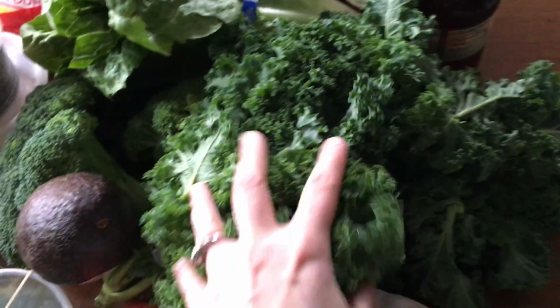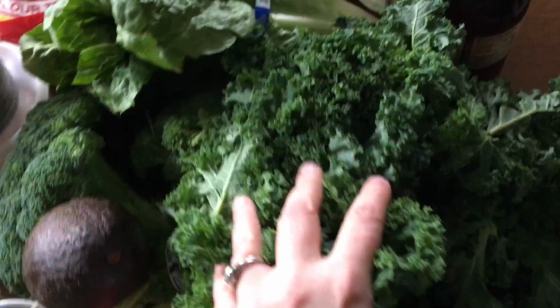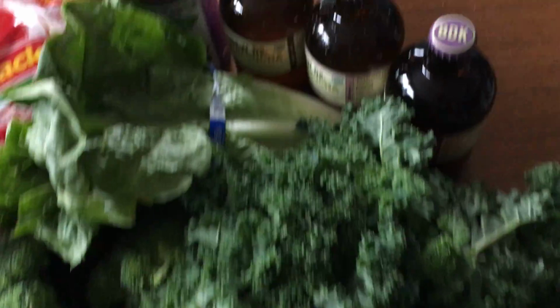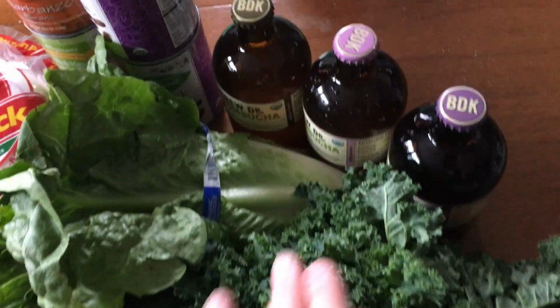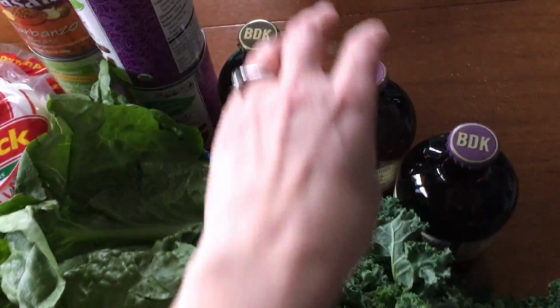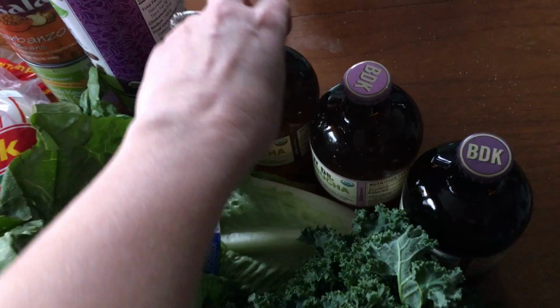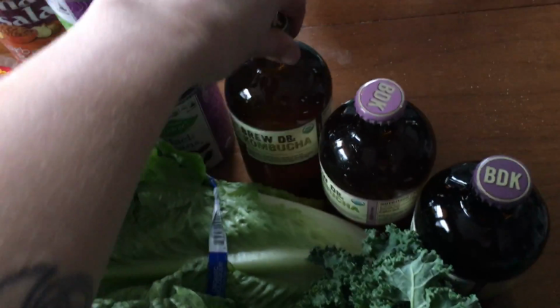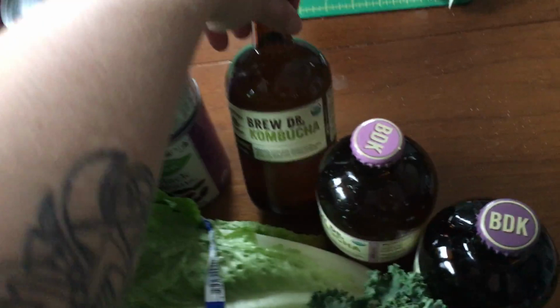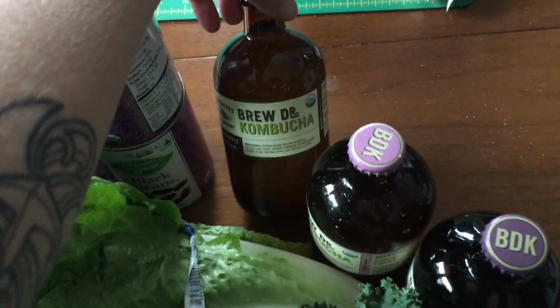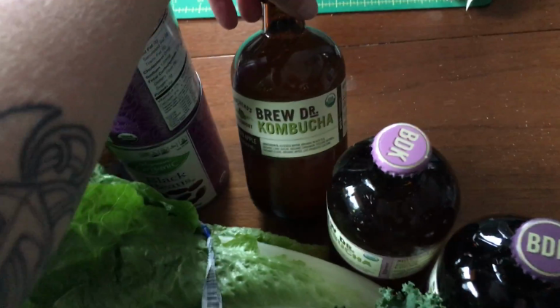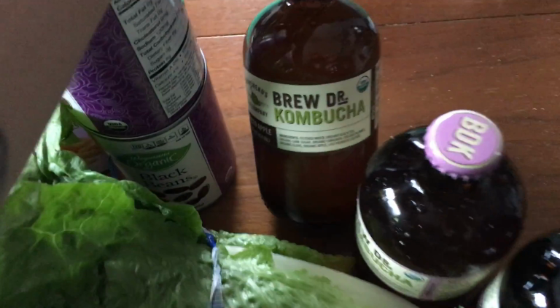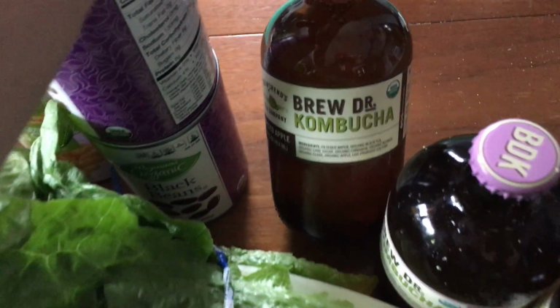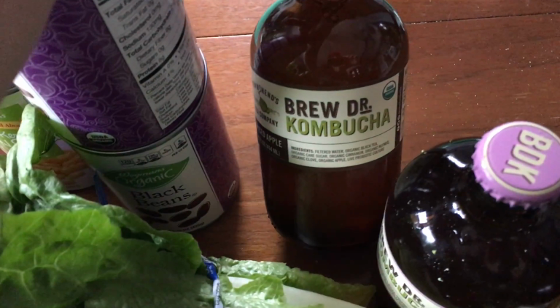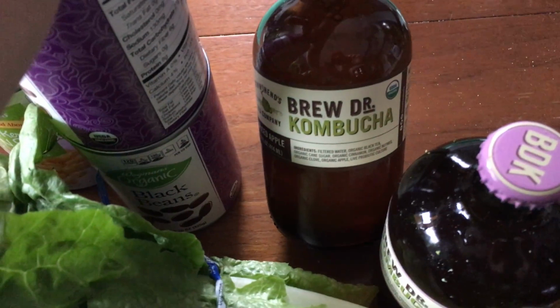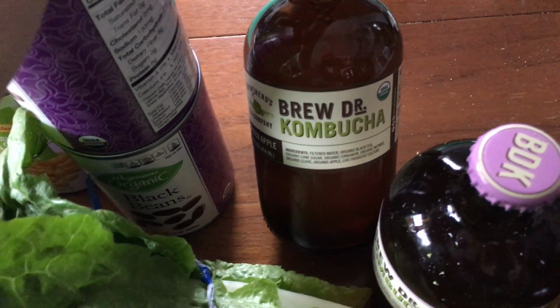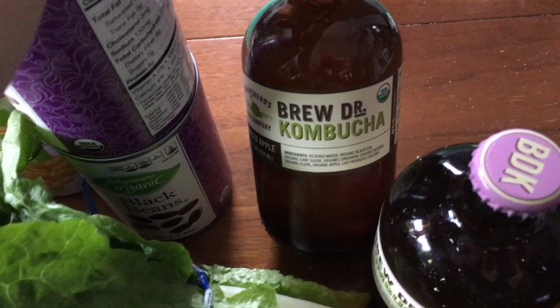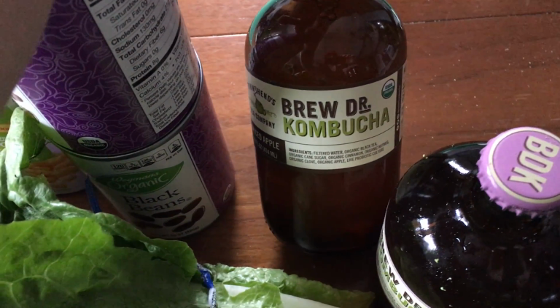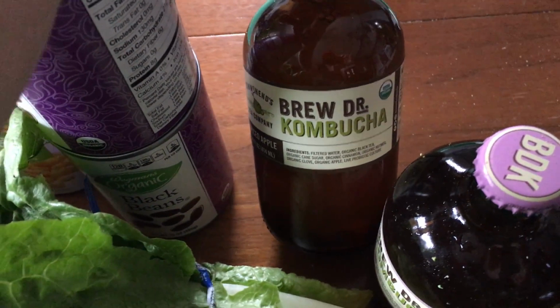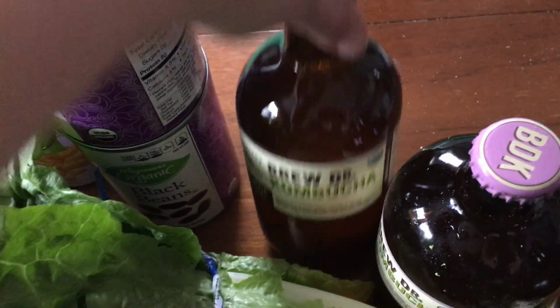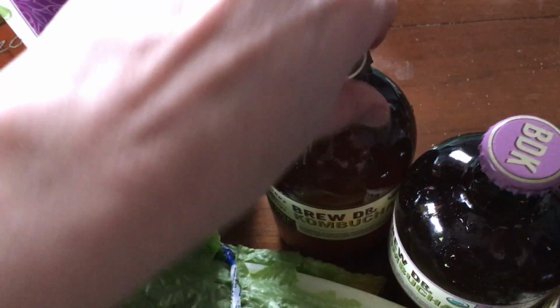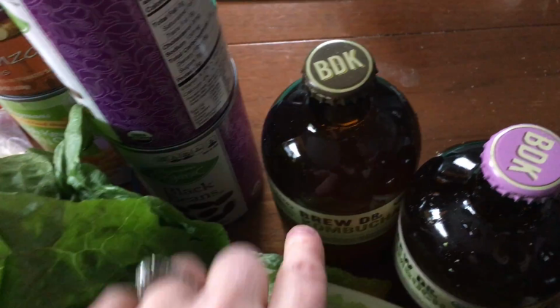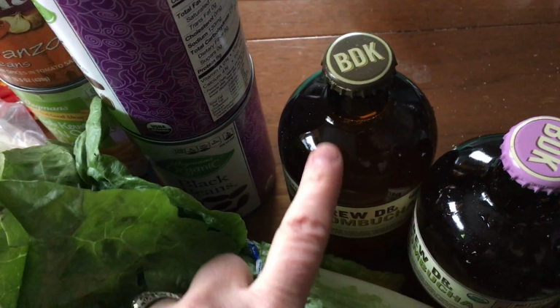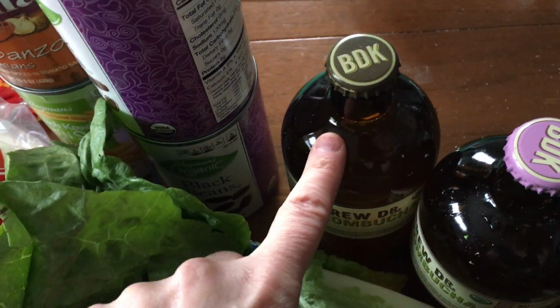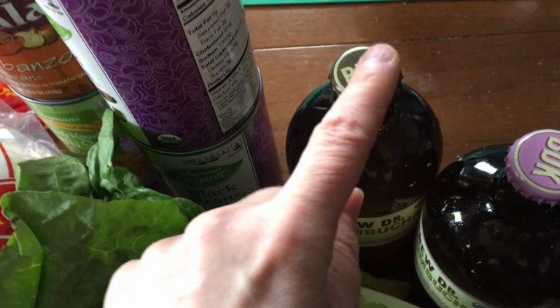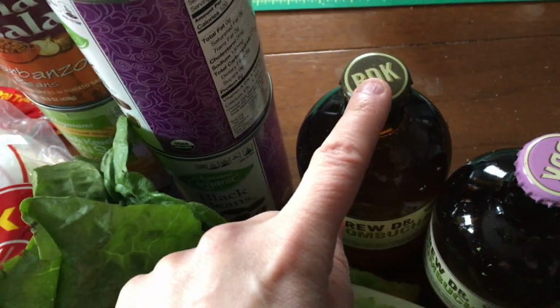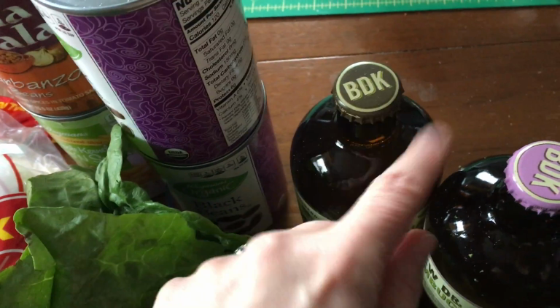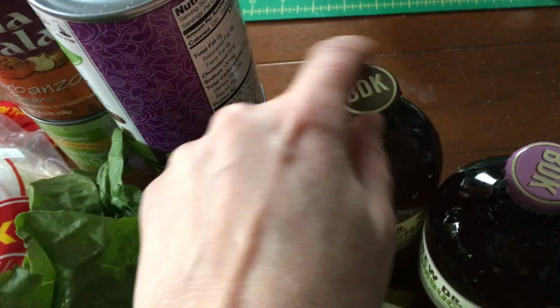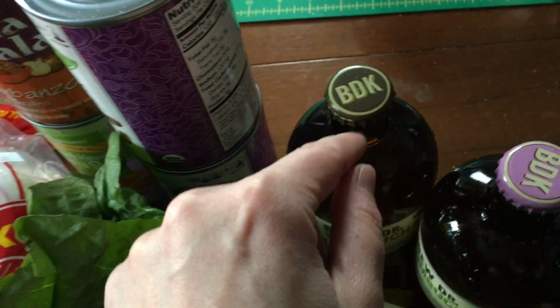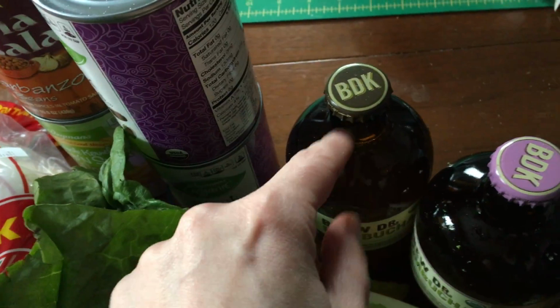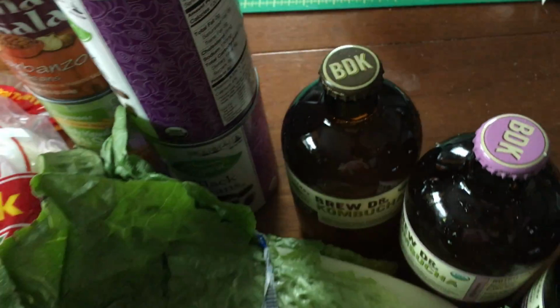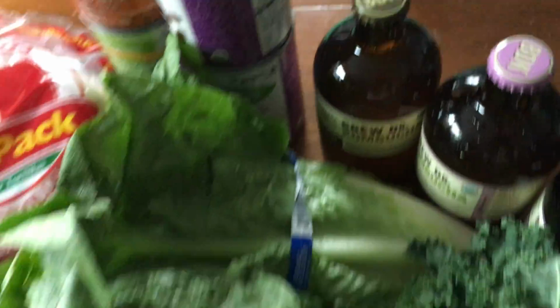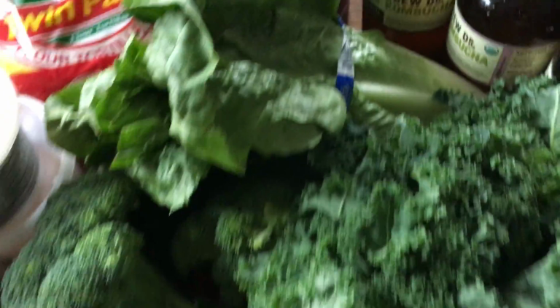Lots of kale. And then this is my new favorite kombucha — I love it because it tastes good, but also it is glass, metal, and no plastic ring, so that's awesome.